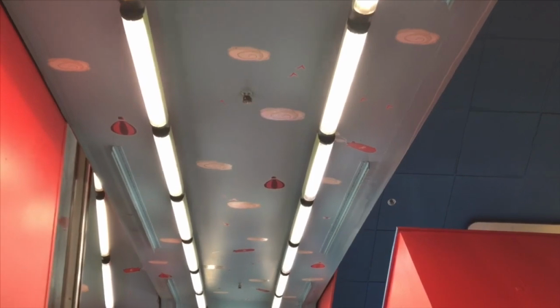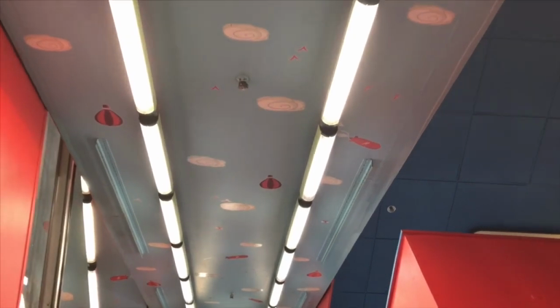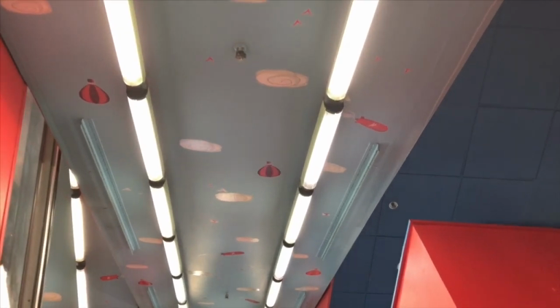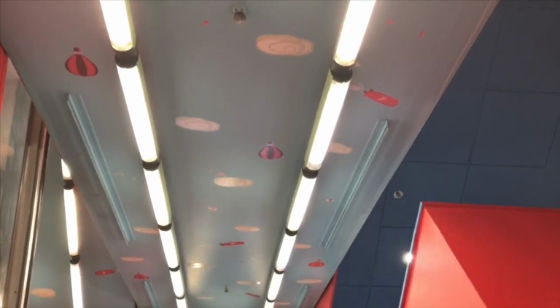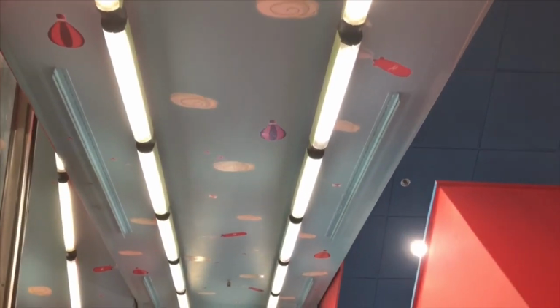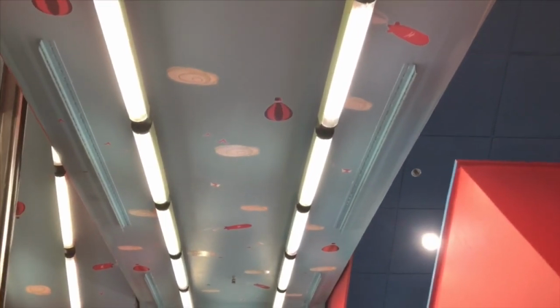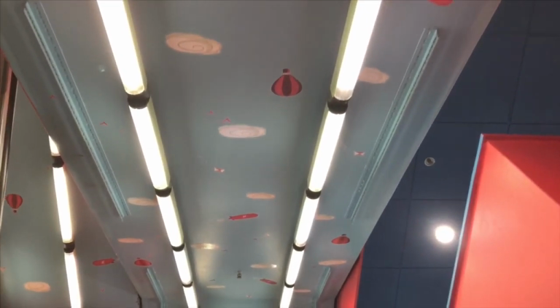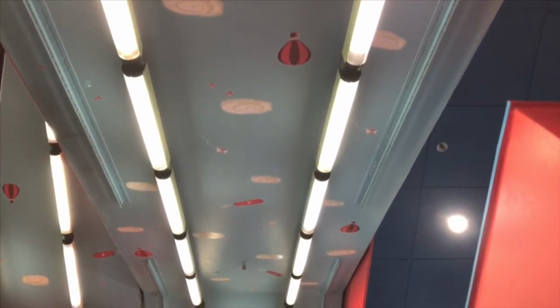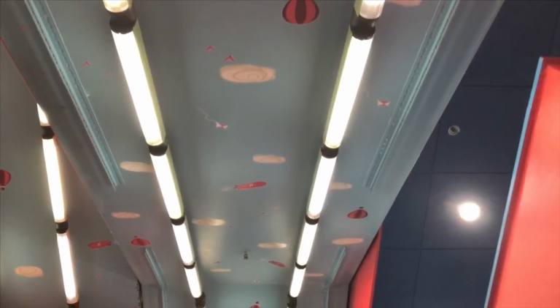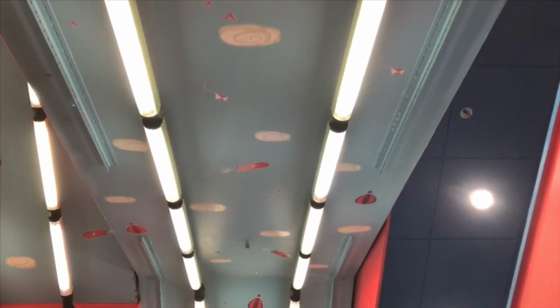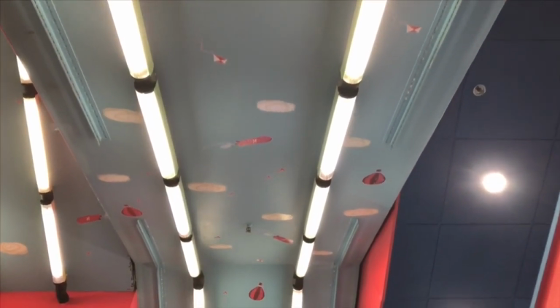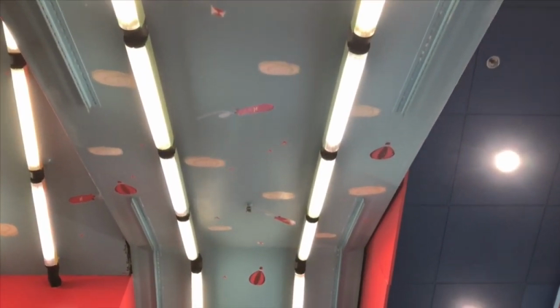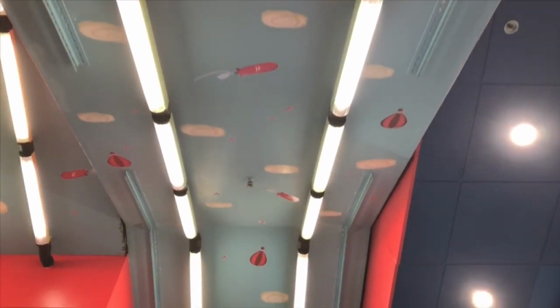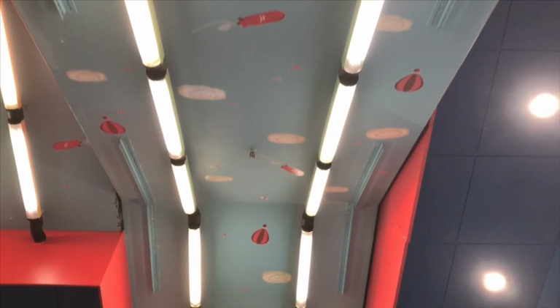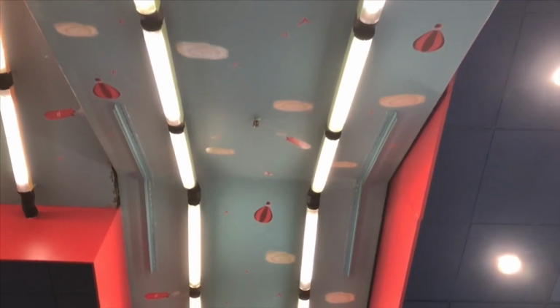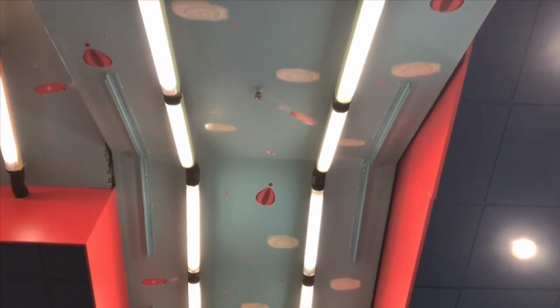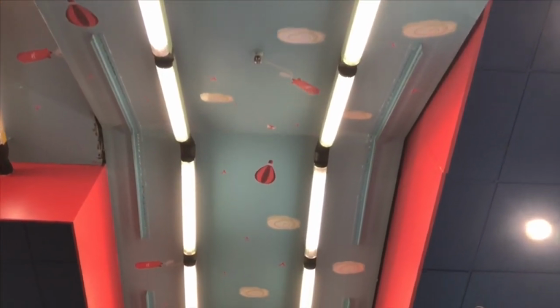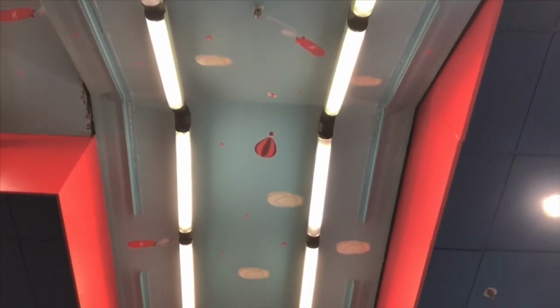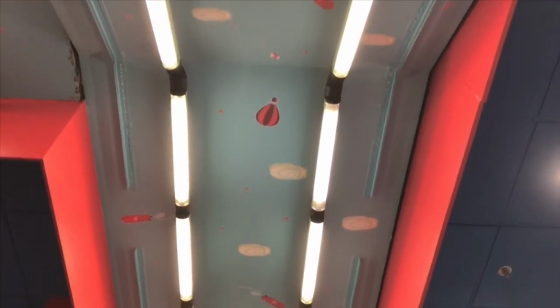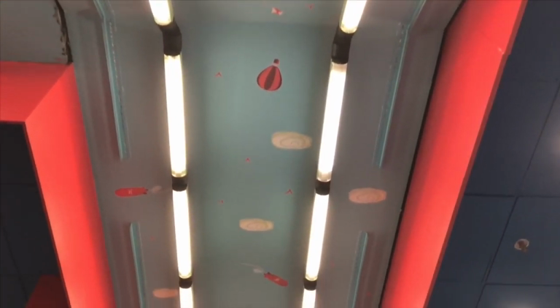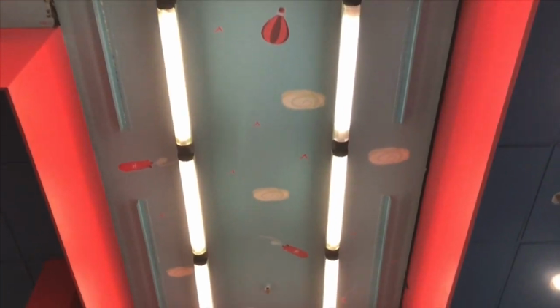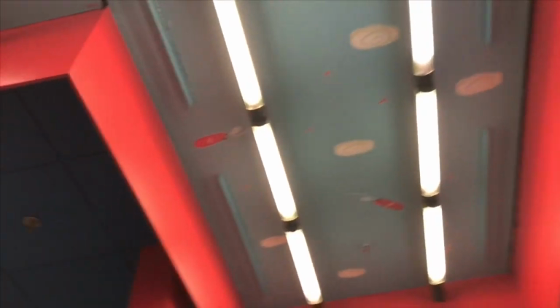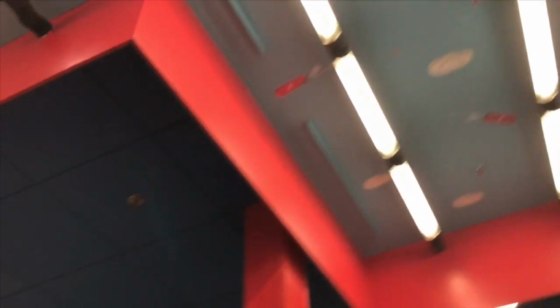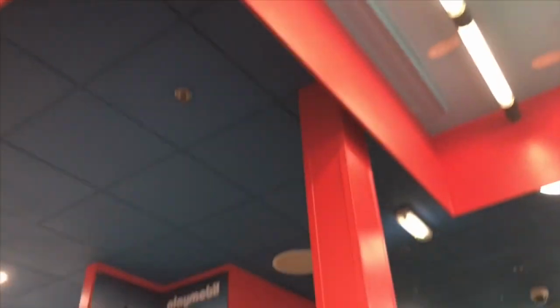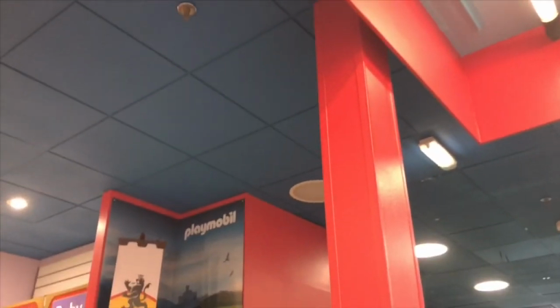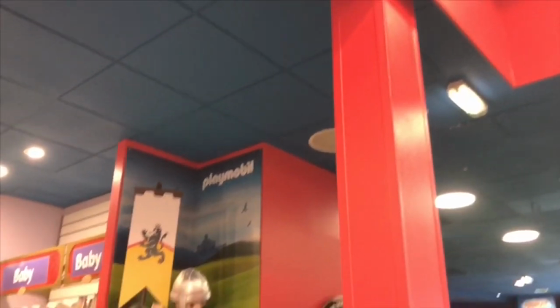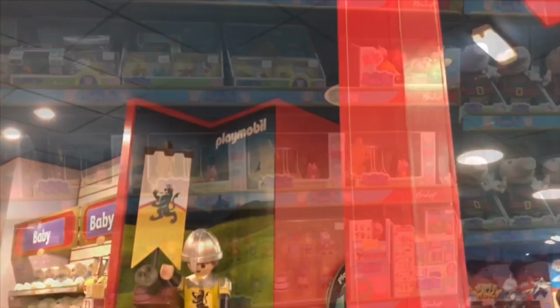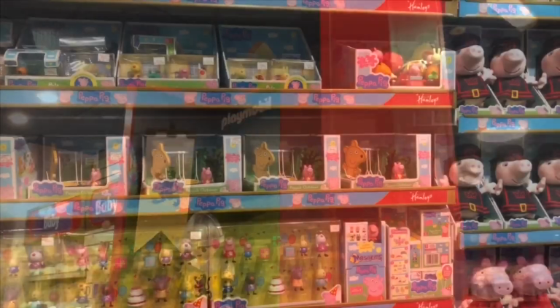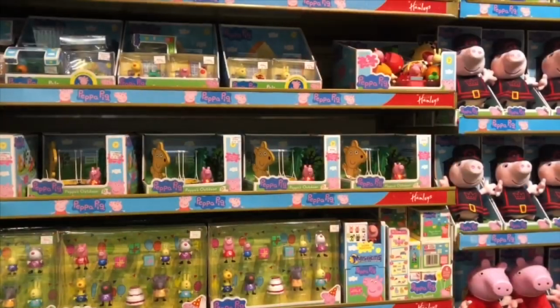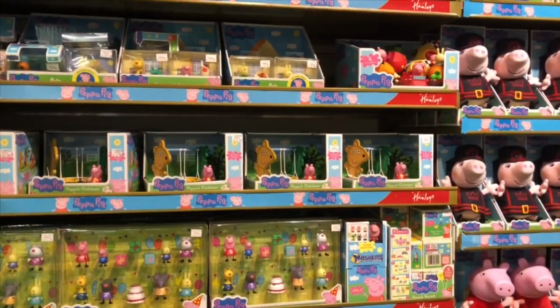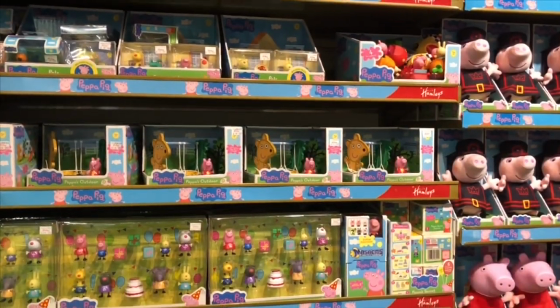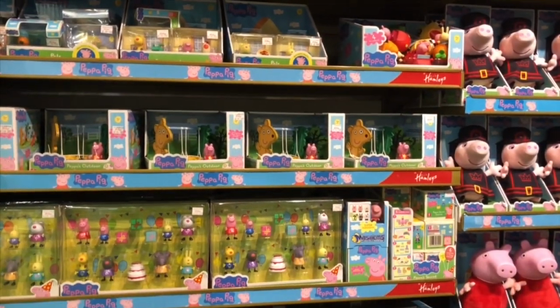As we go up the escalator, there's a sky above us with hot air balloons and clouds. I've already spotted one of our favorite characters, Peppa Pig.